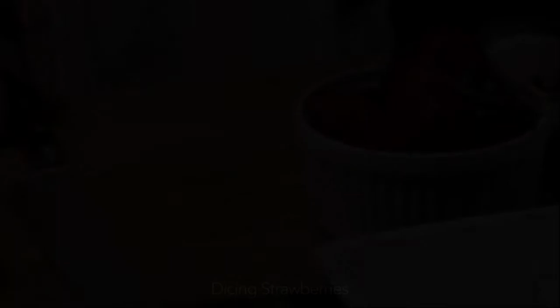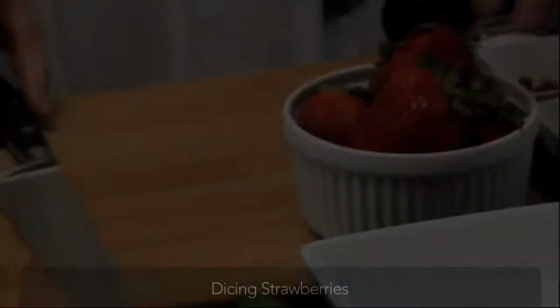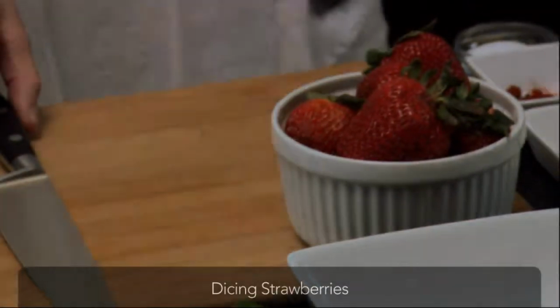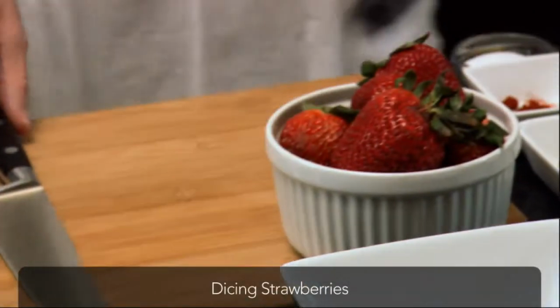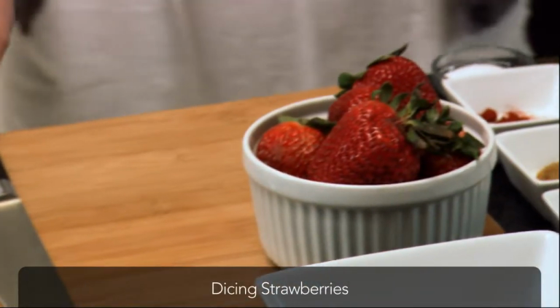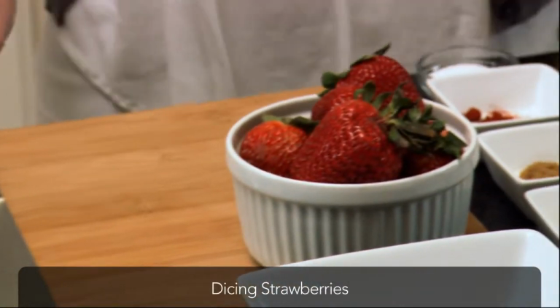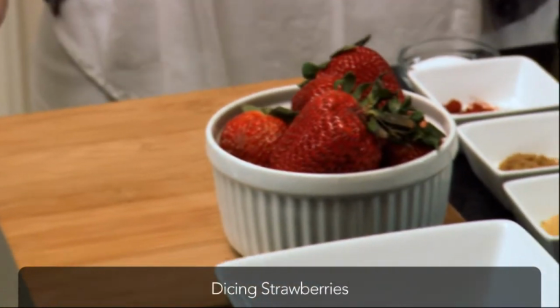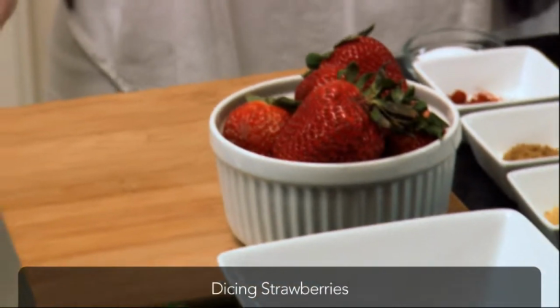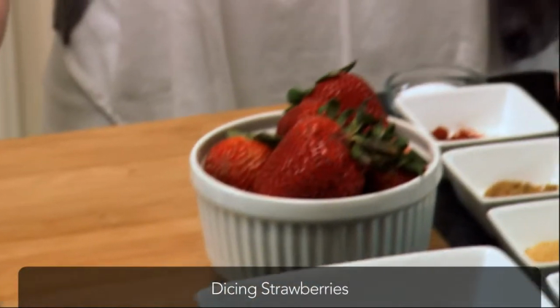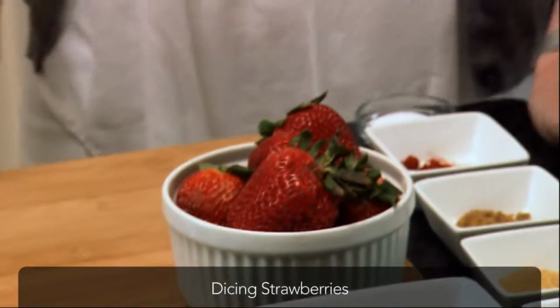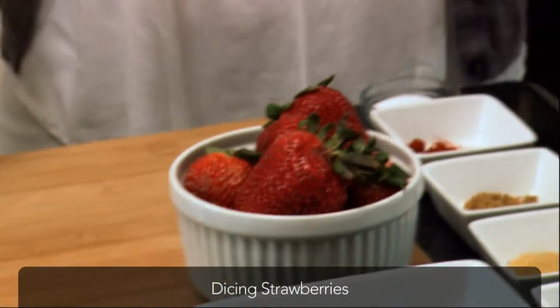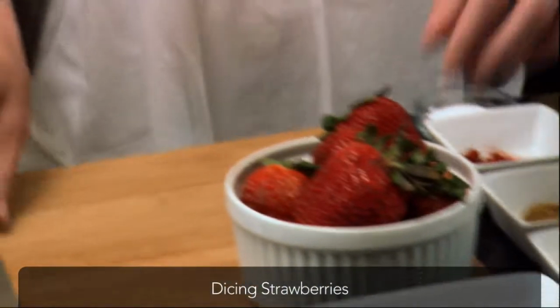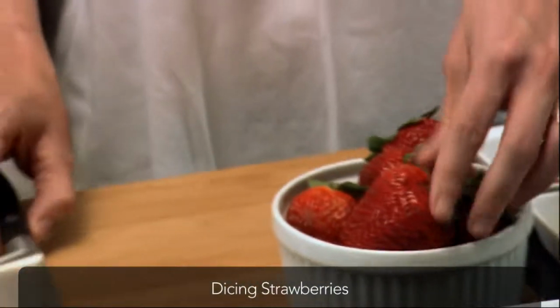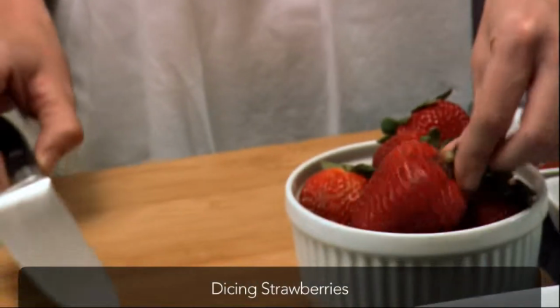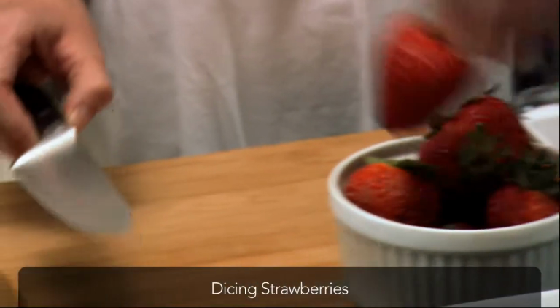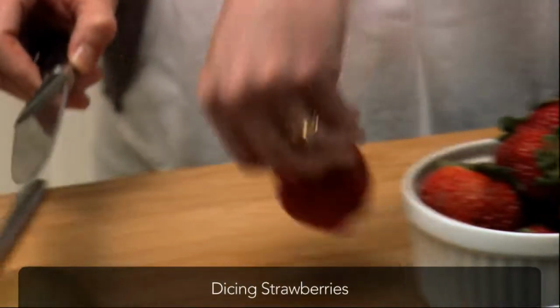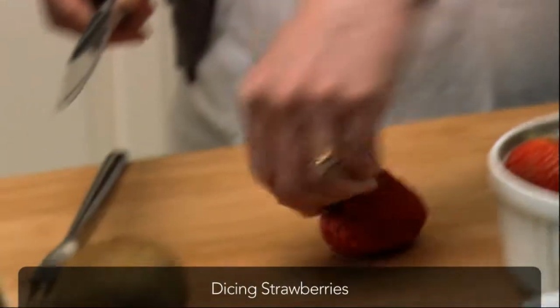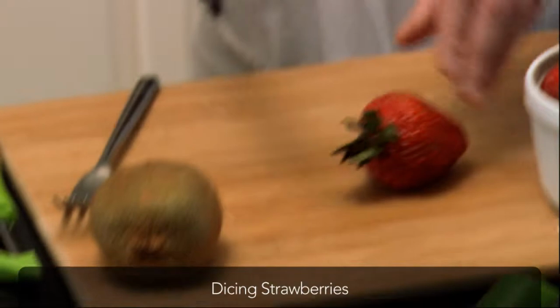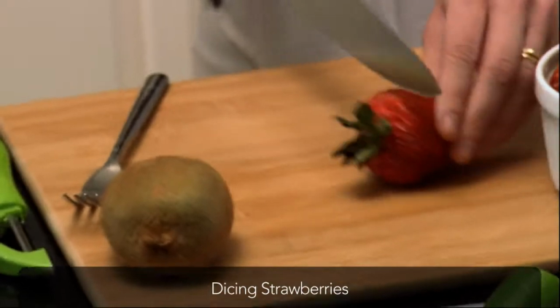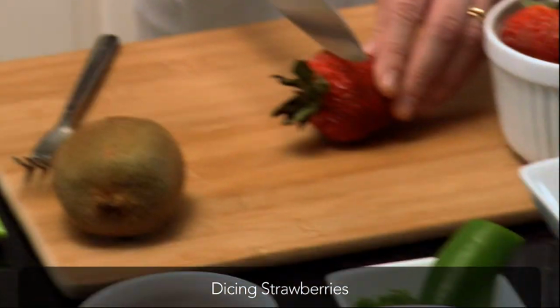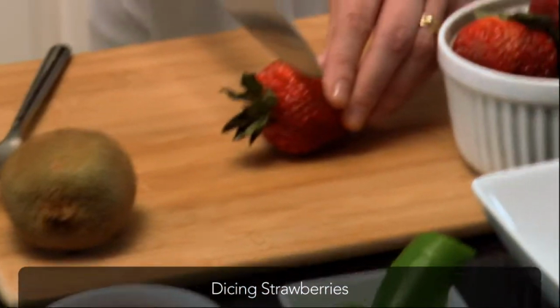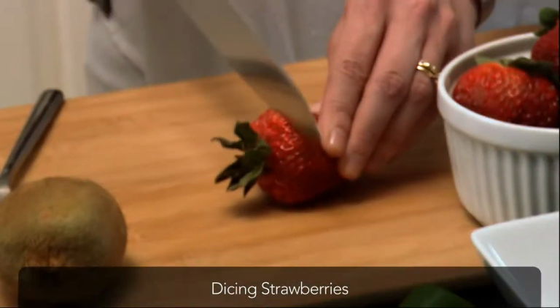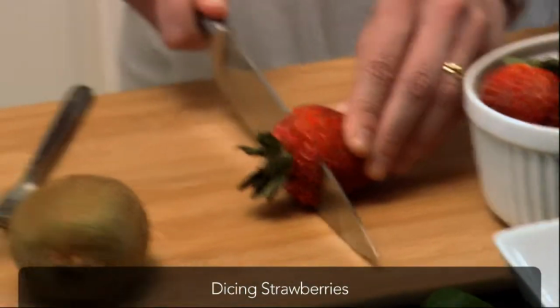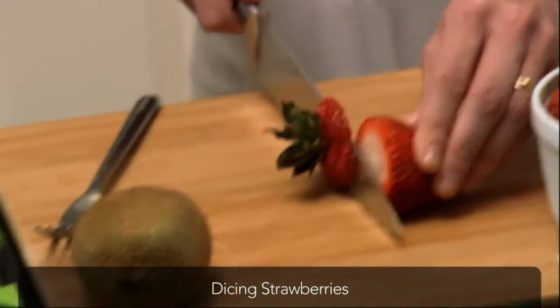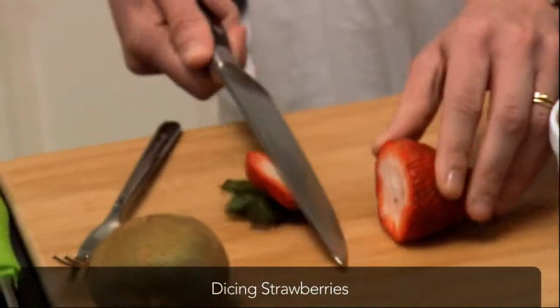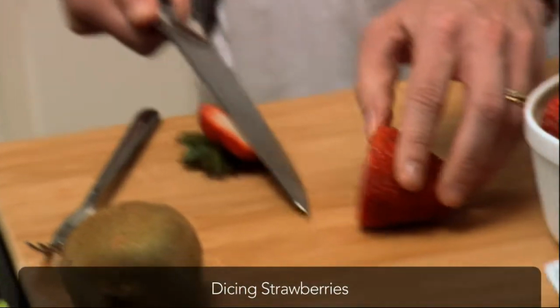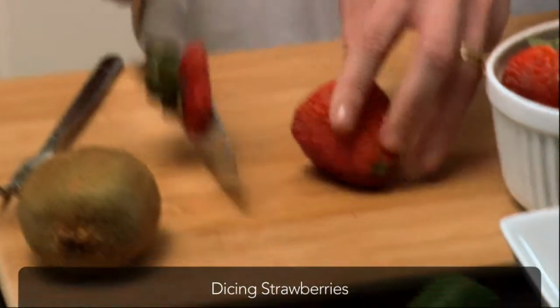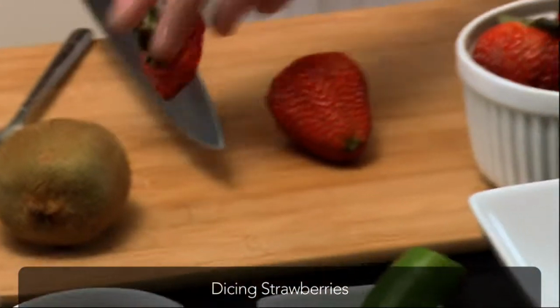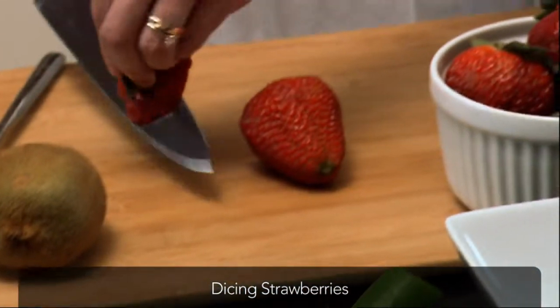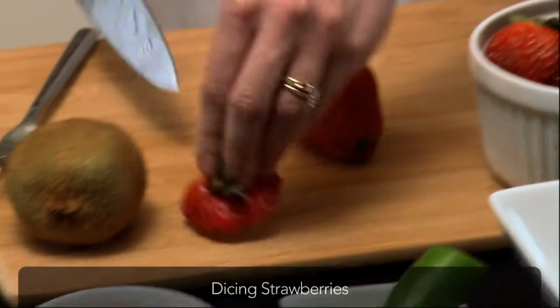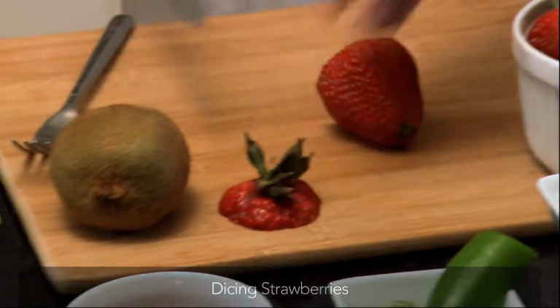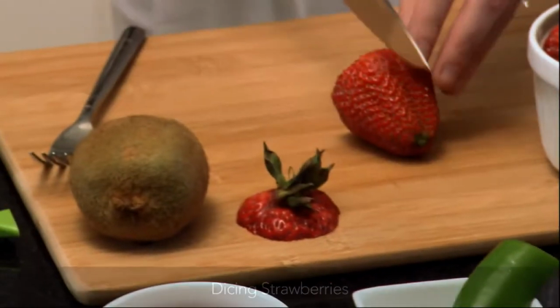I have about a half a pound here, and let's go ahead and dice them up. Be sure to cut that part off. Cut each strawberry in half.